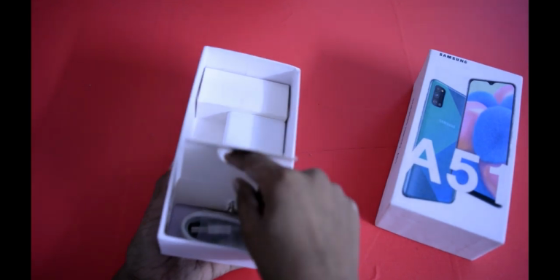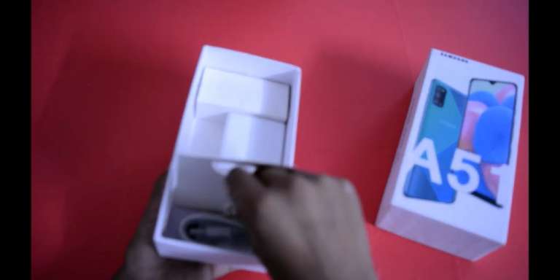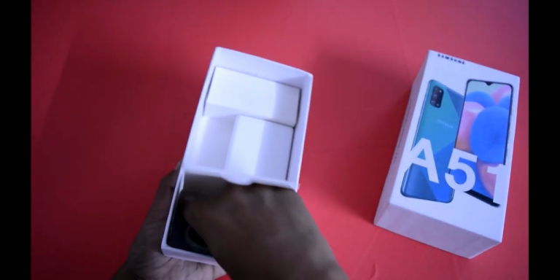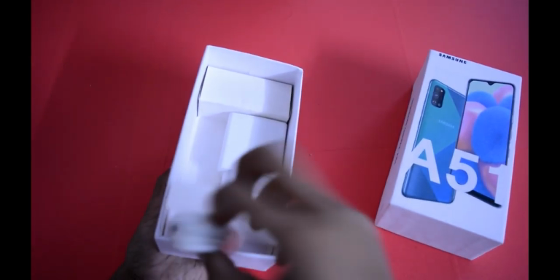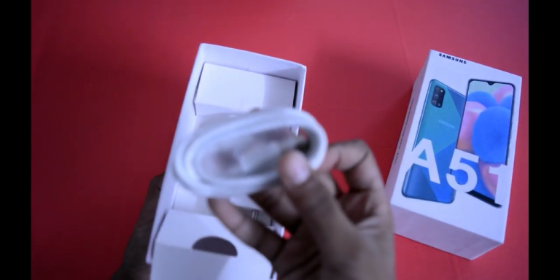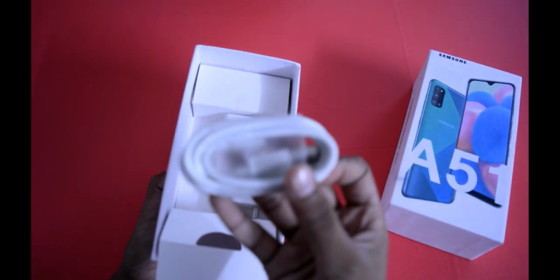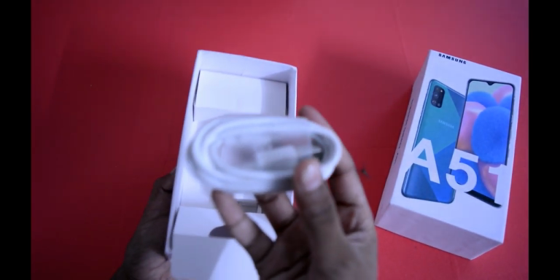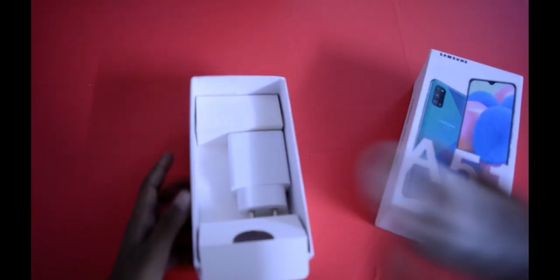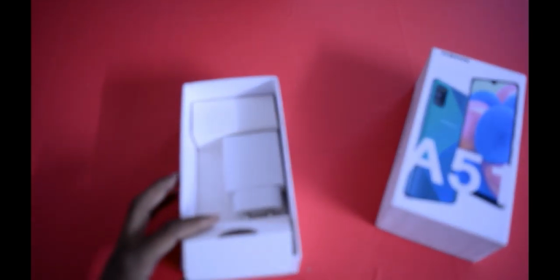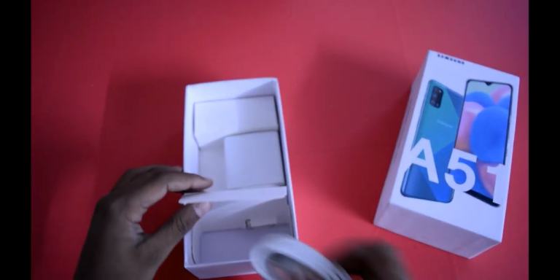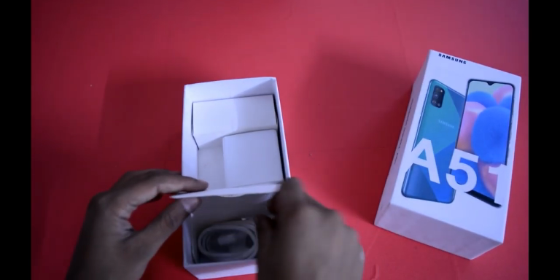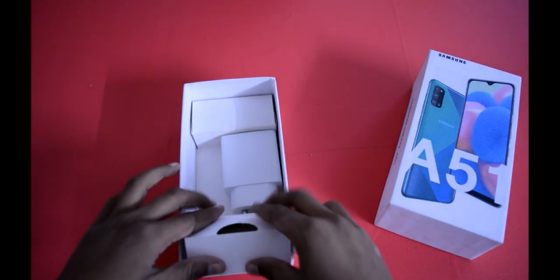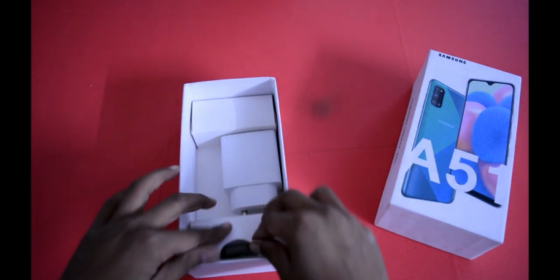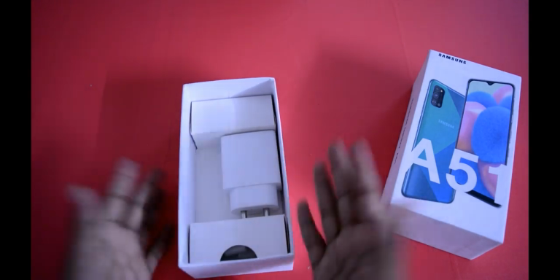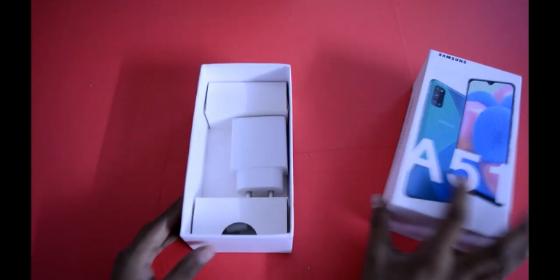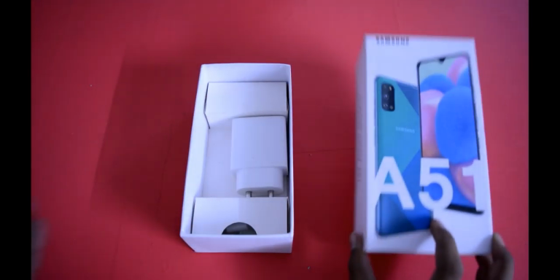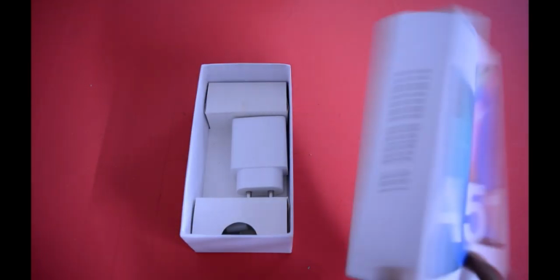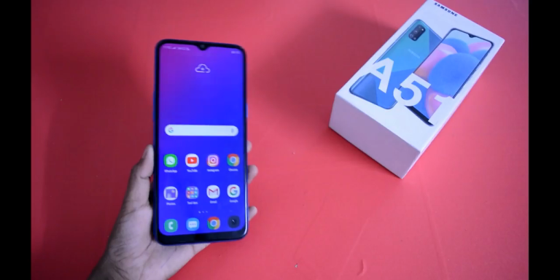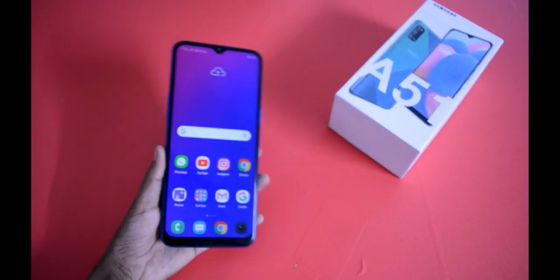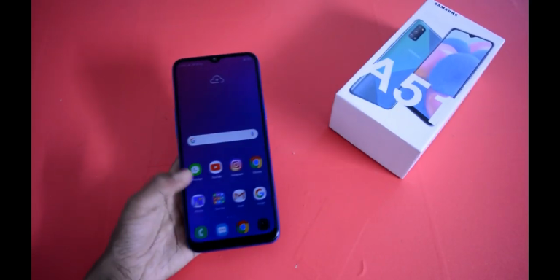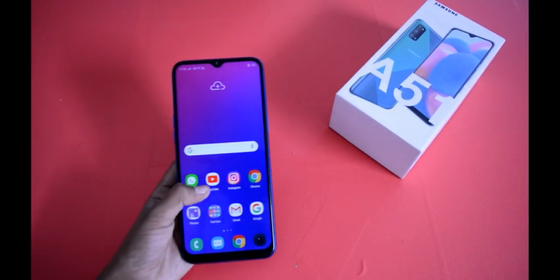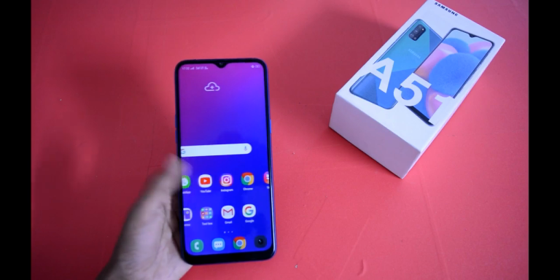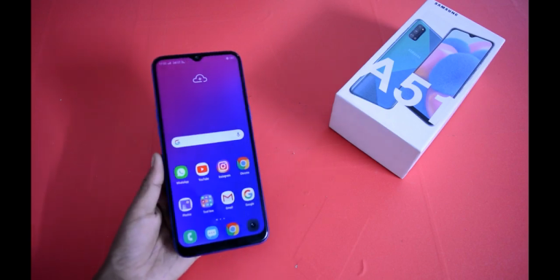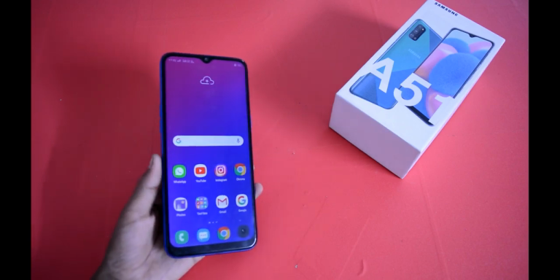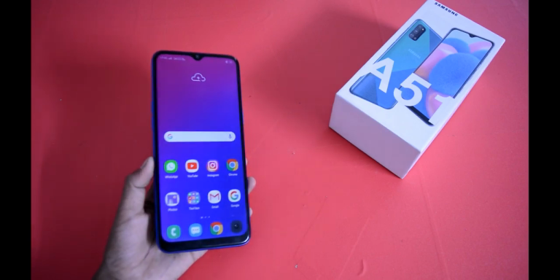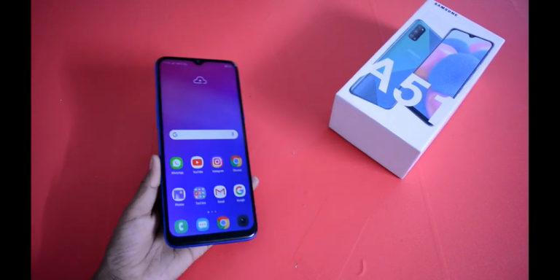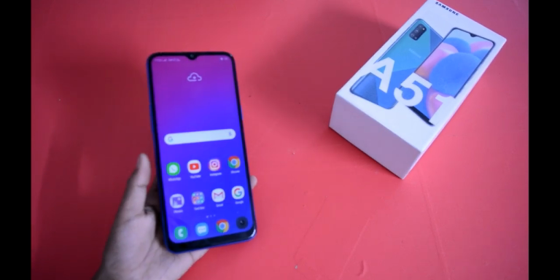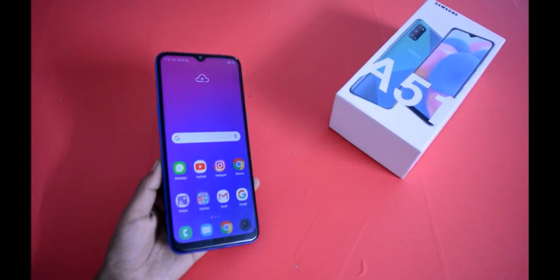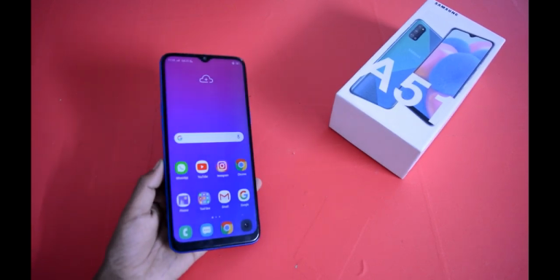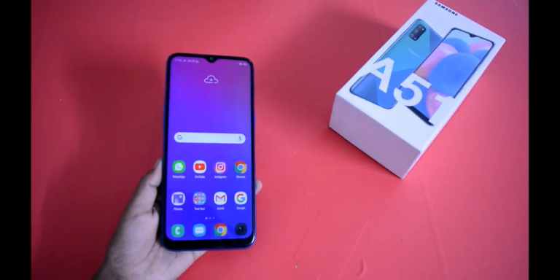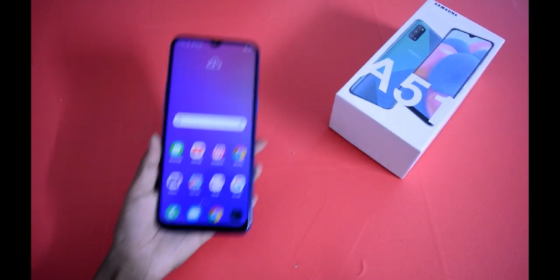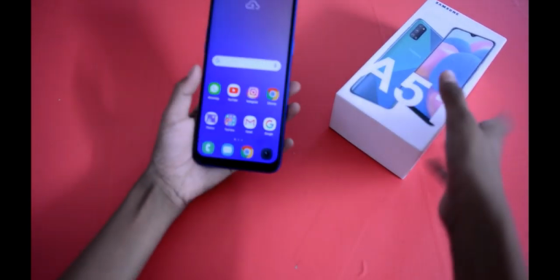Next we get the charger. This is the USB Type-C data cable — you will definitely get the USB Type-C data cable in the box. And now we come to the phone itself, which looks like this.